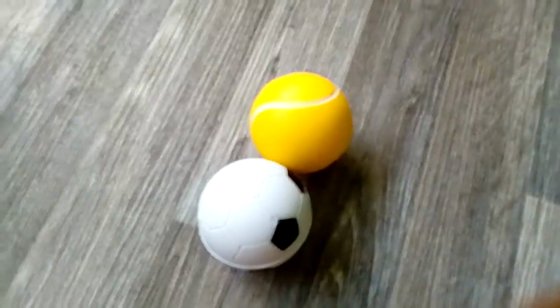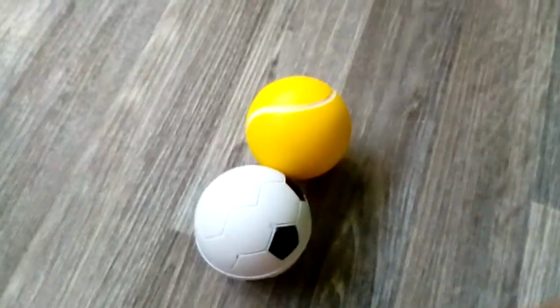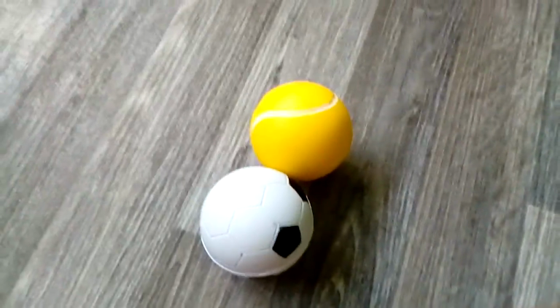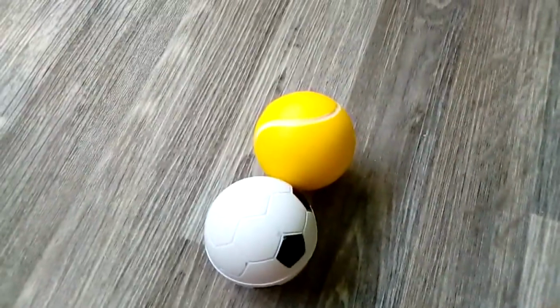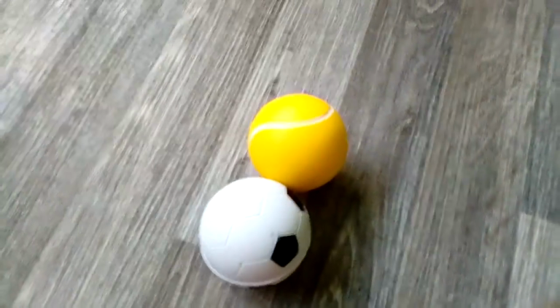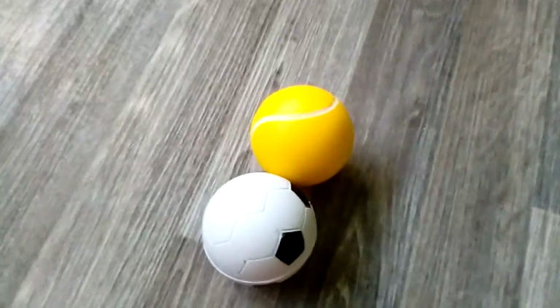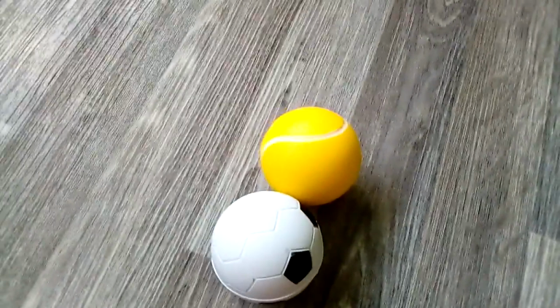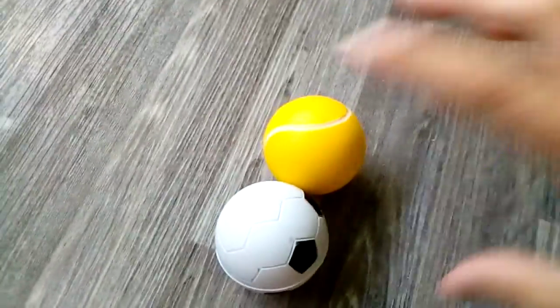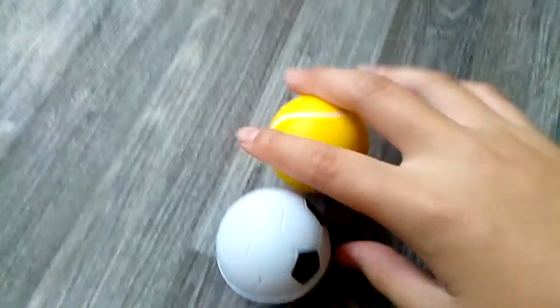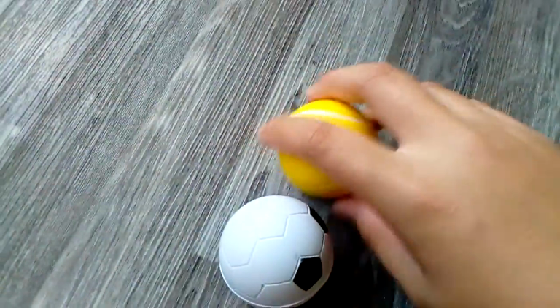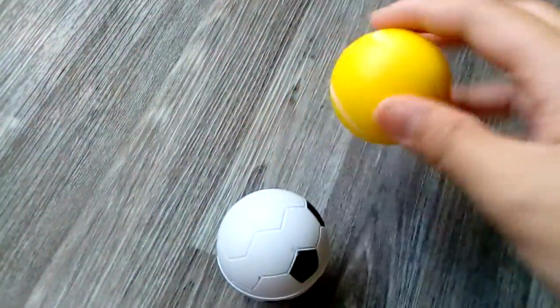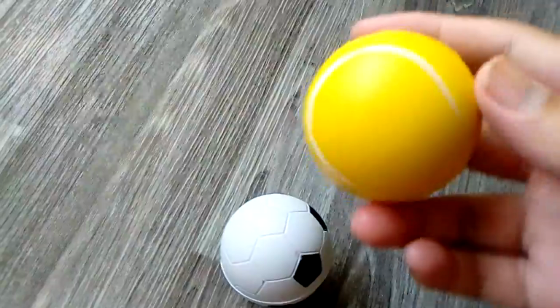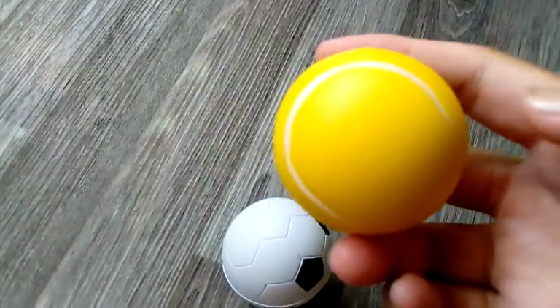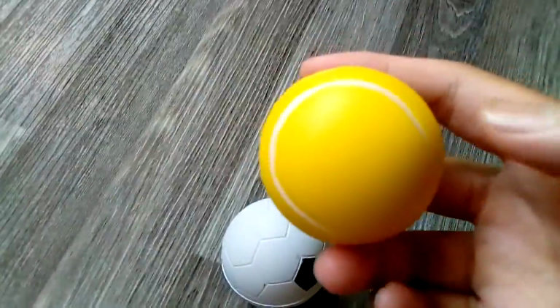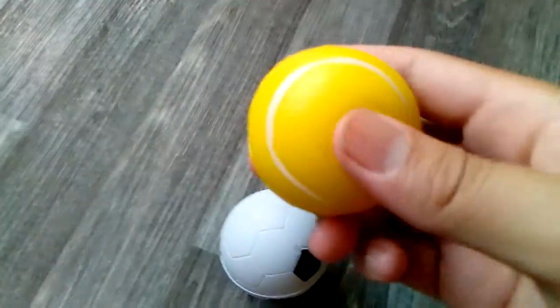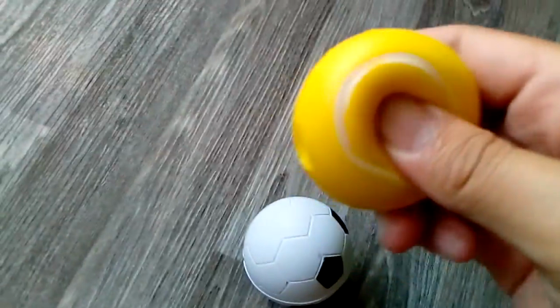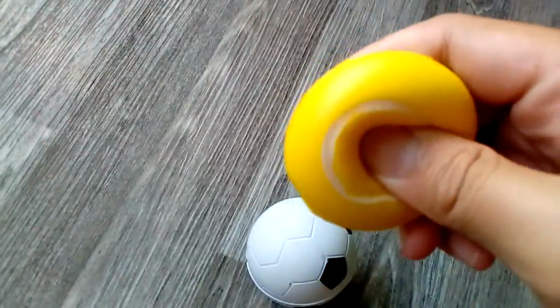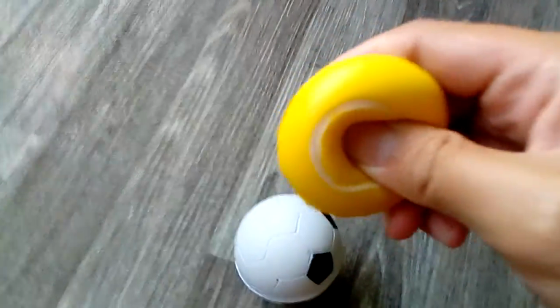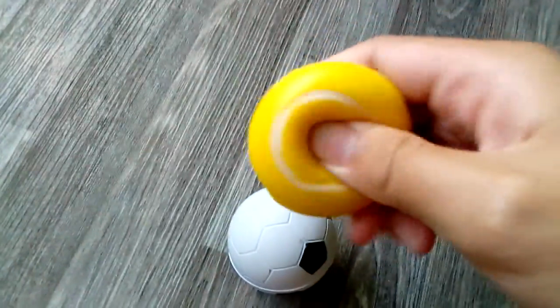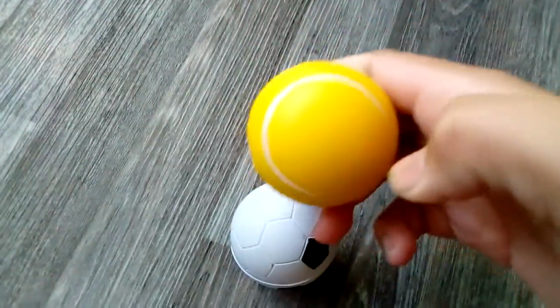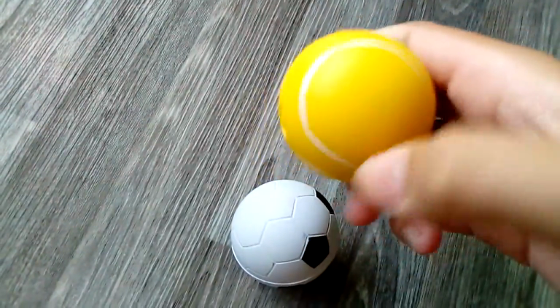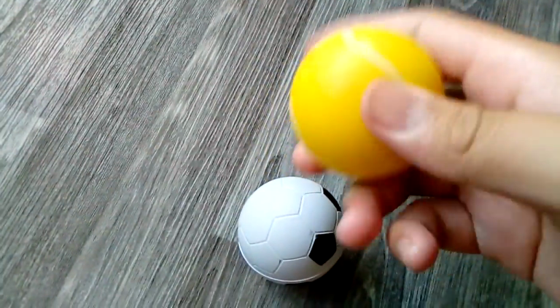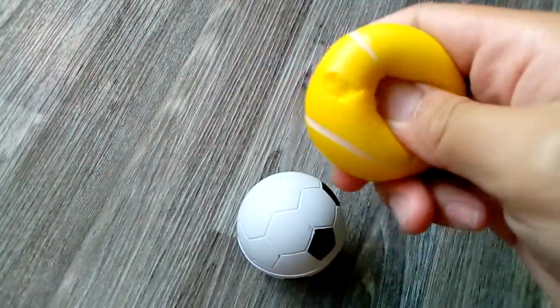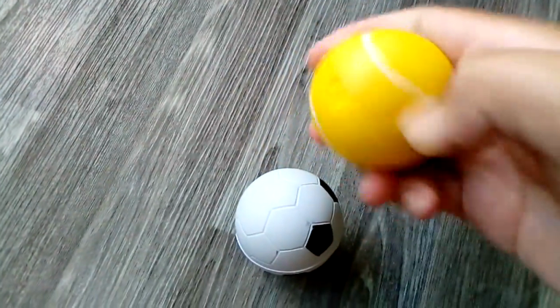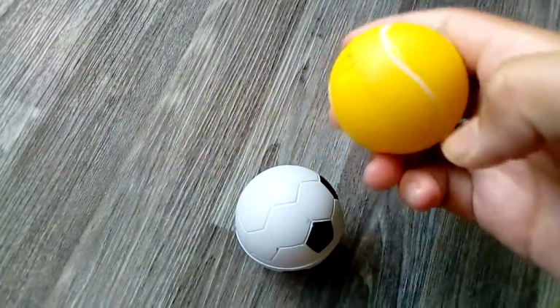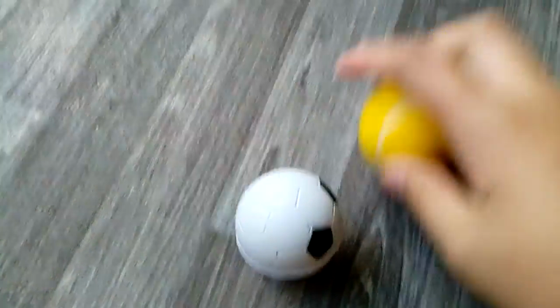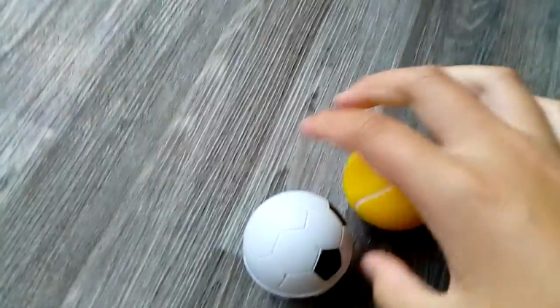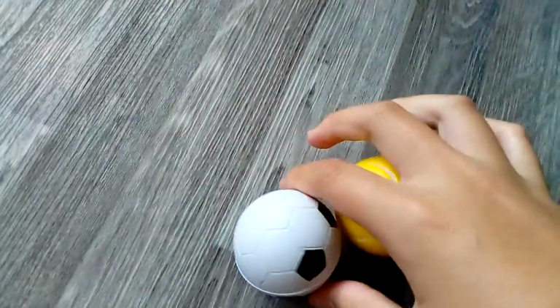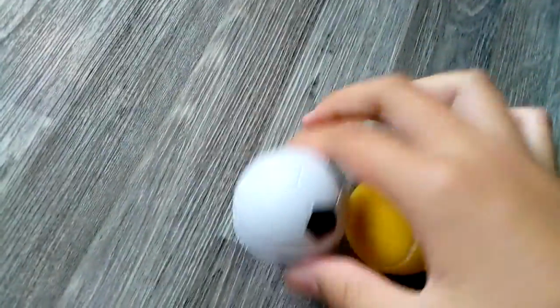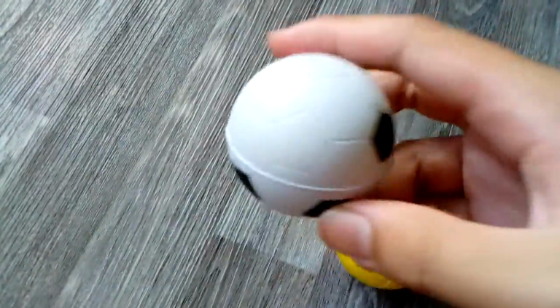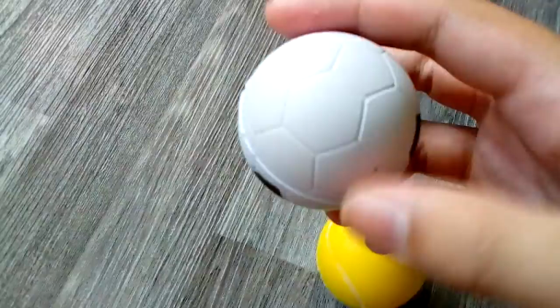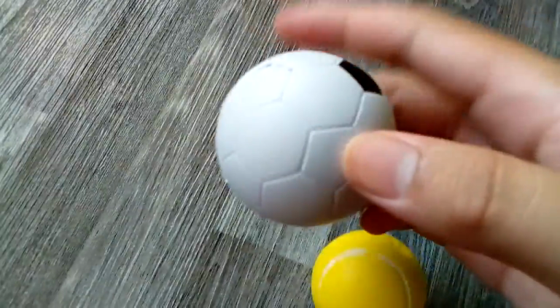Next I have these mini stress balls. I have this tennis ball and I have this soccer ball.